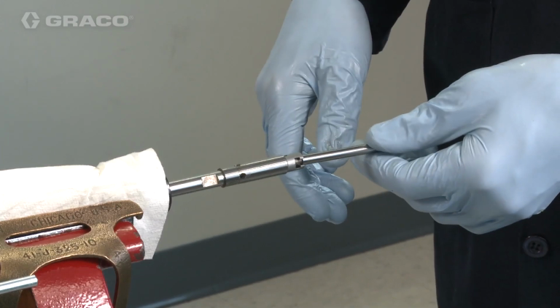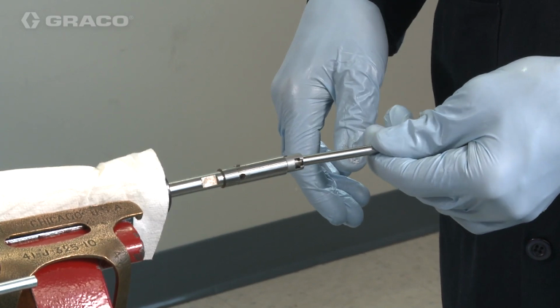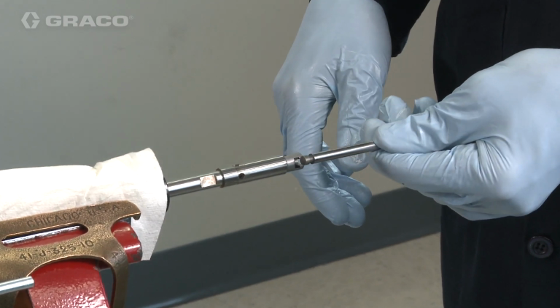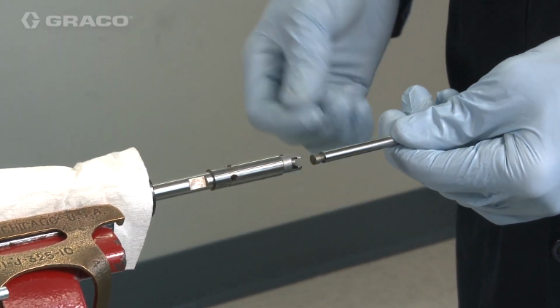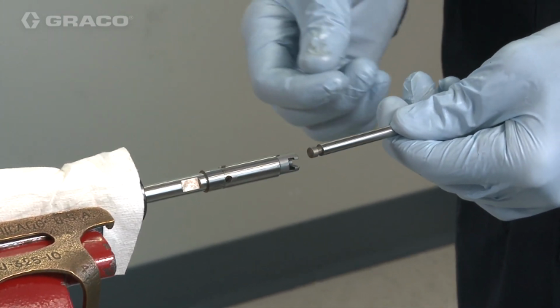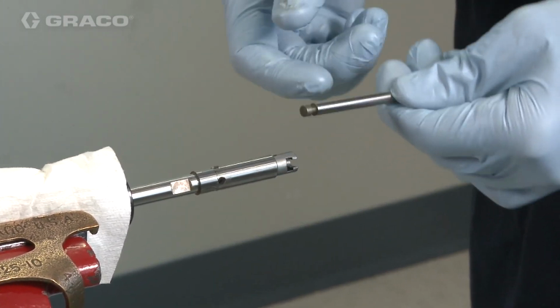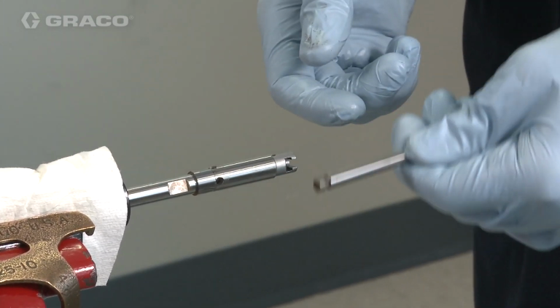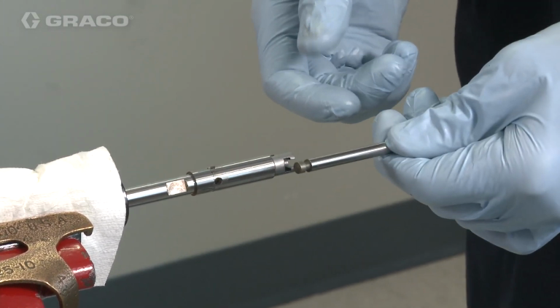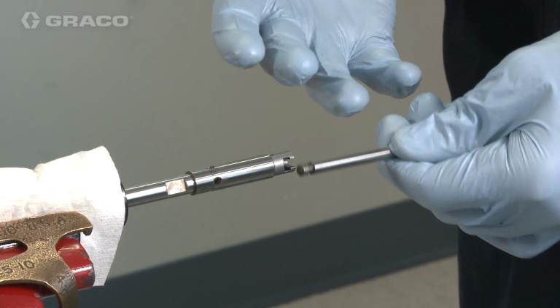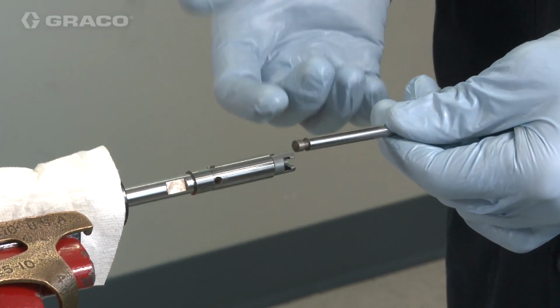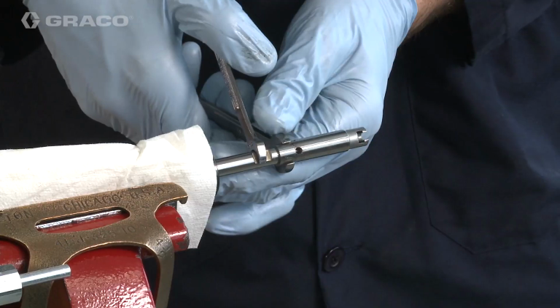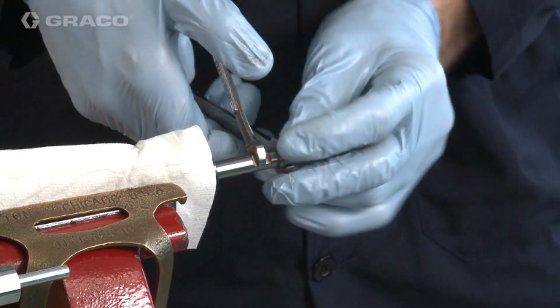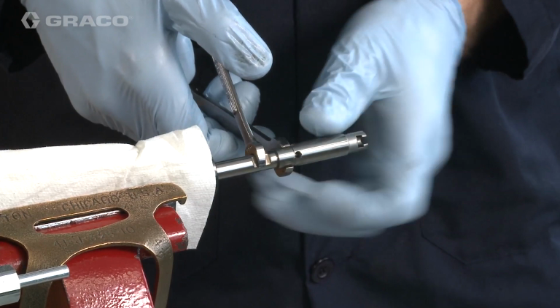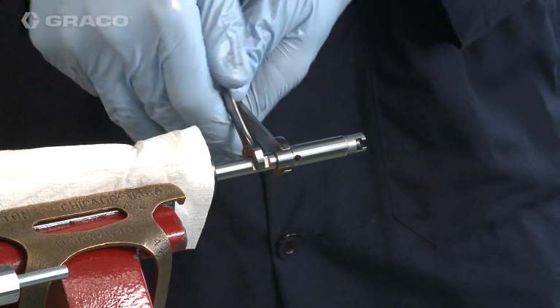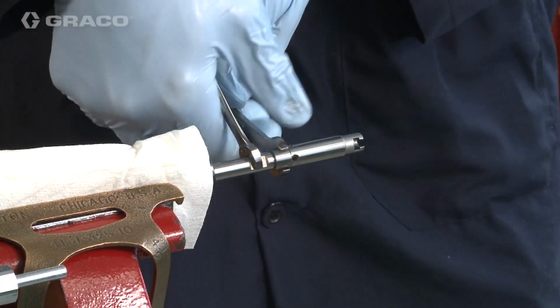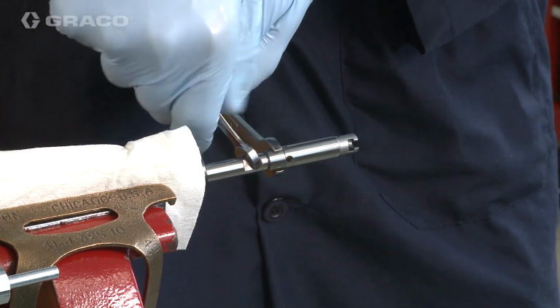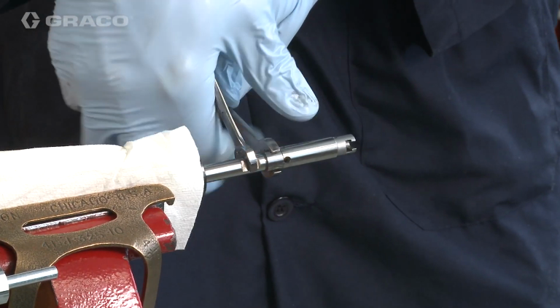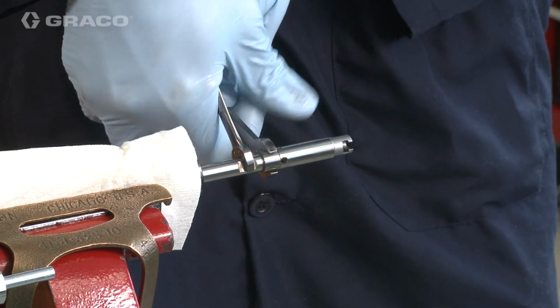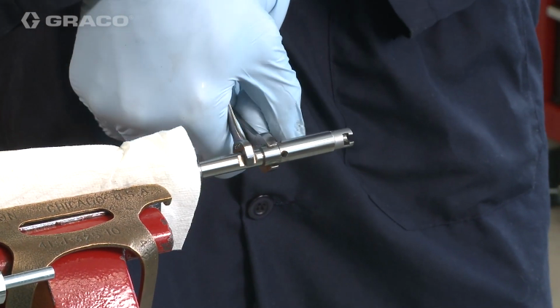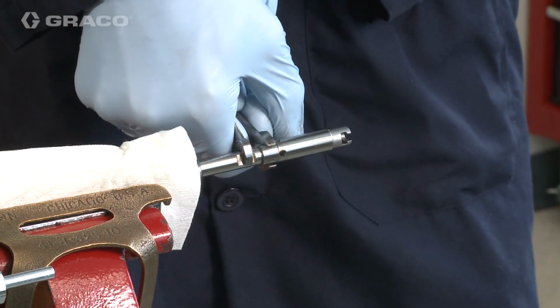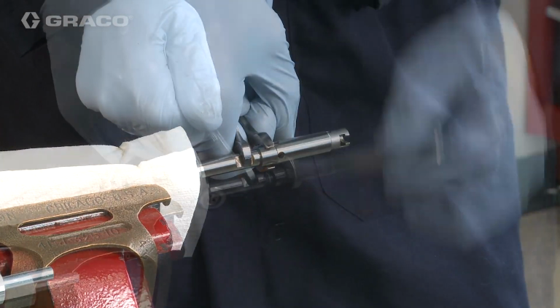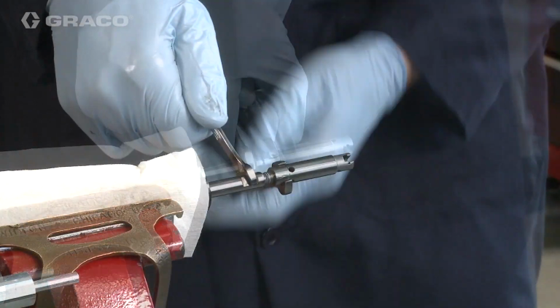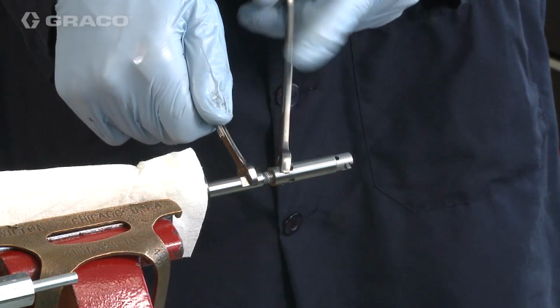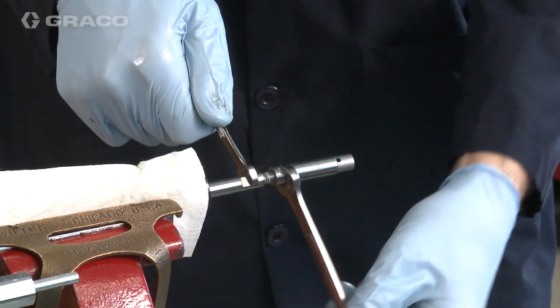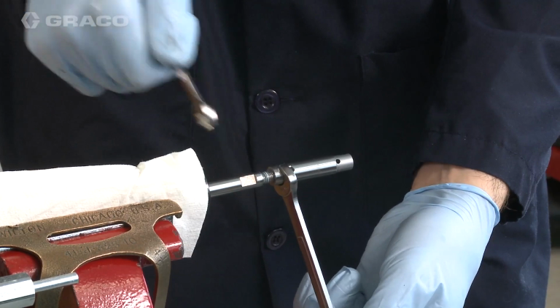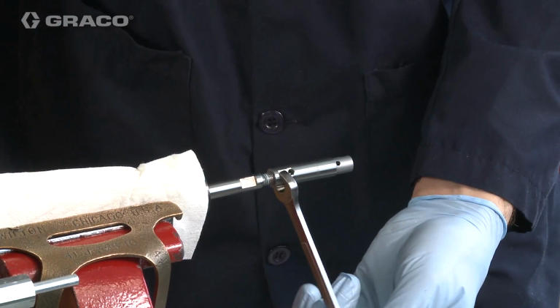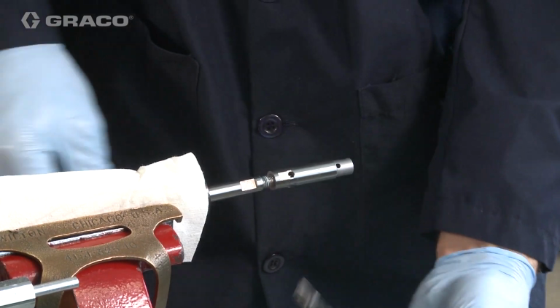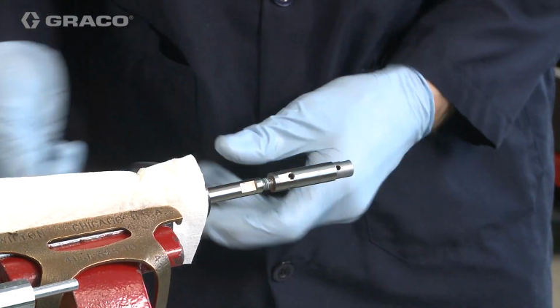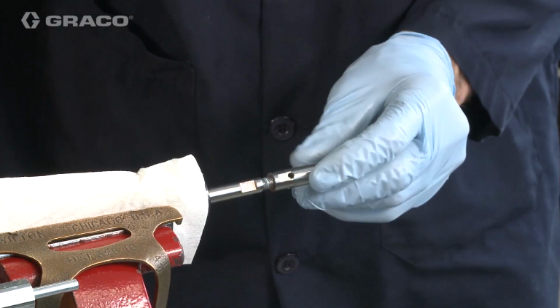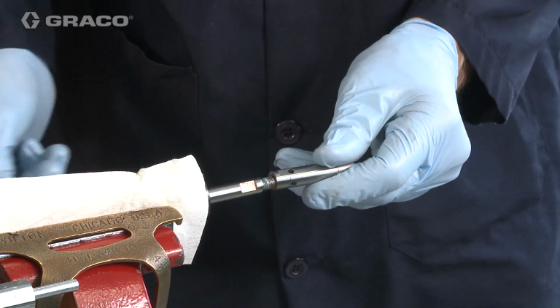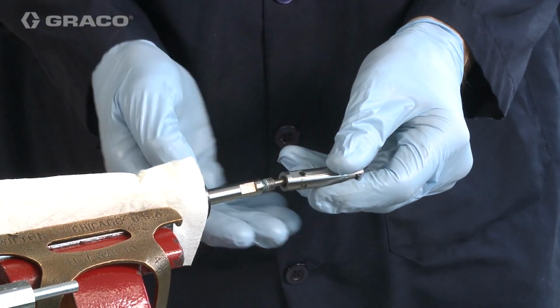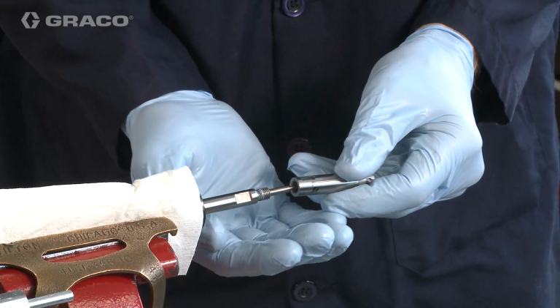Remove the shovel rod from the pump piston. Remove the pump piston from the pump rod. Remove the ball from the pump piston, then remove the piston.